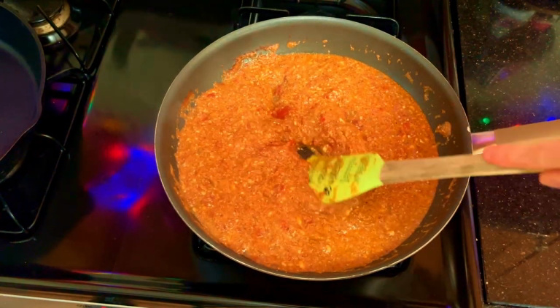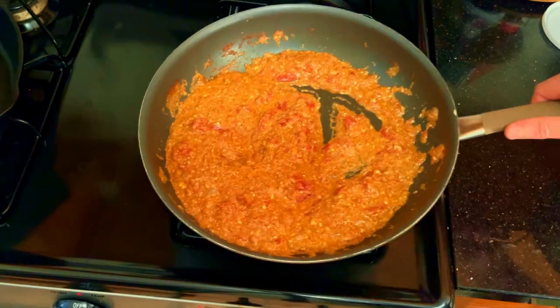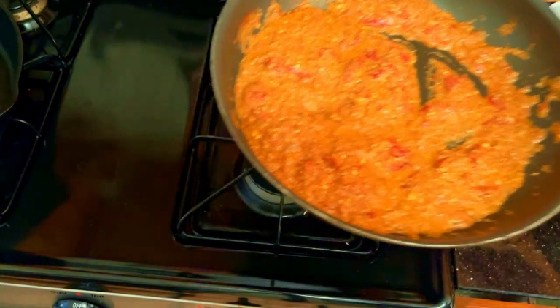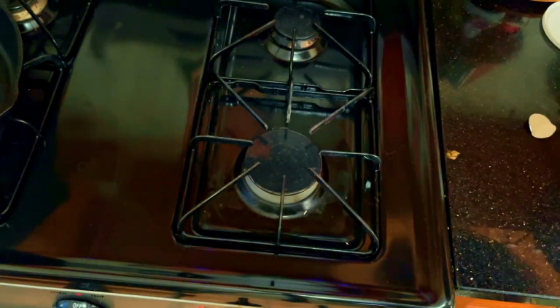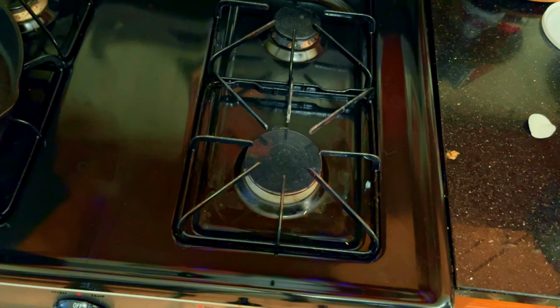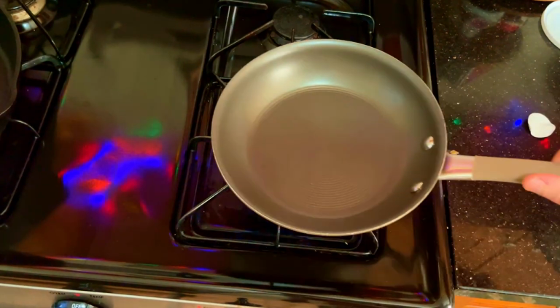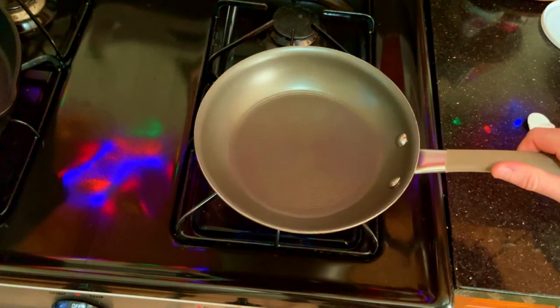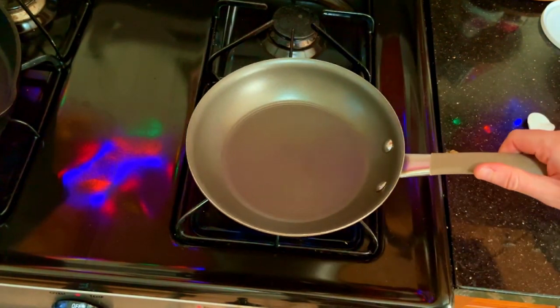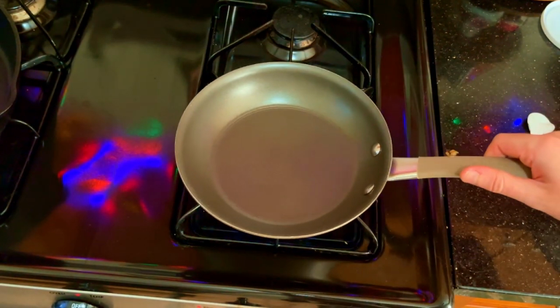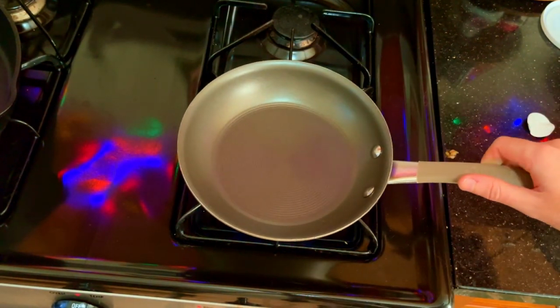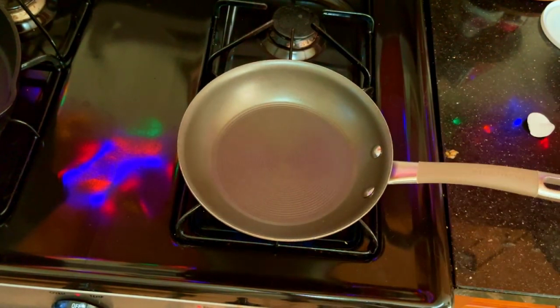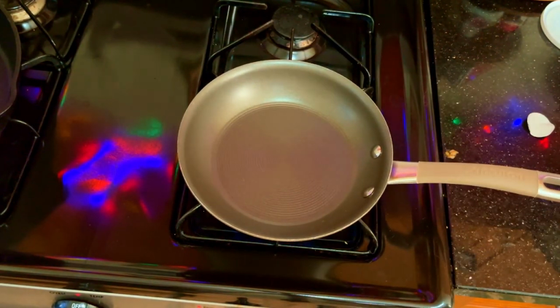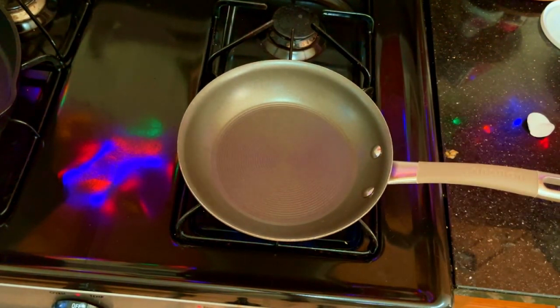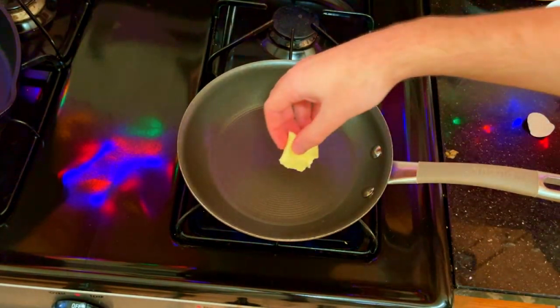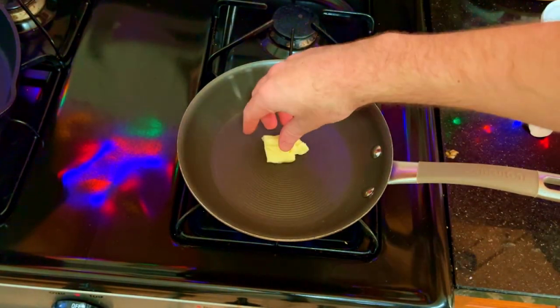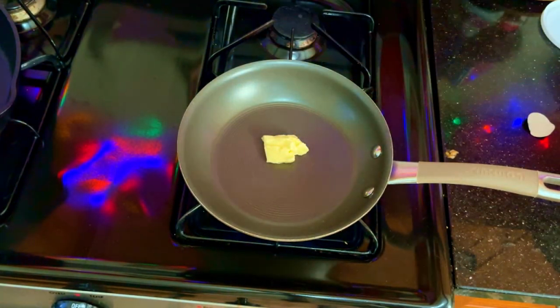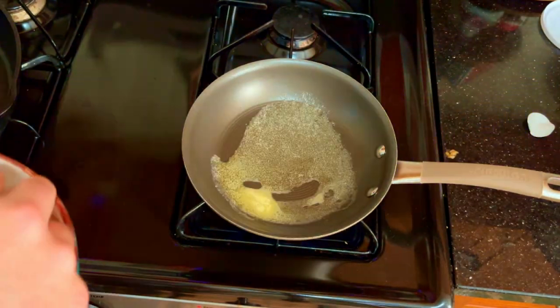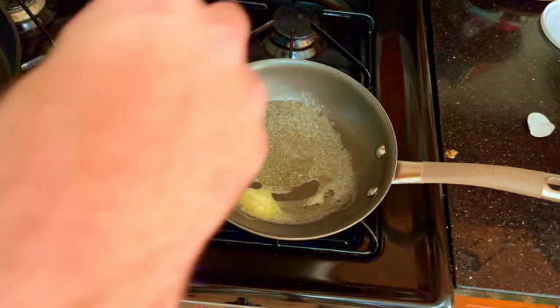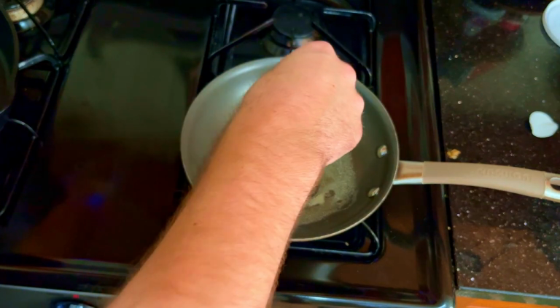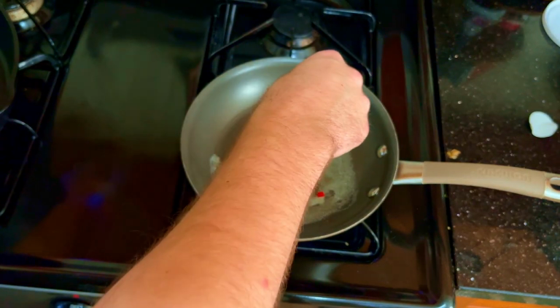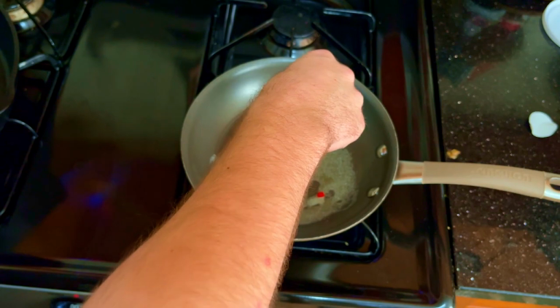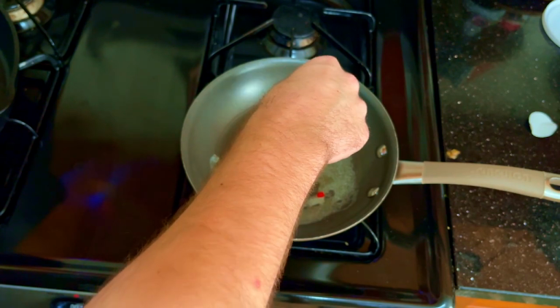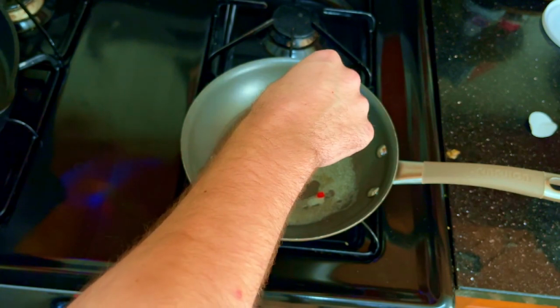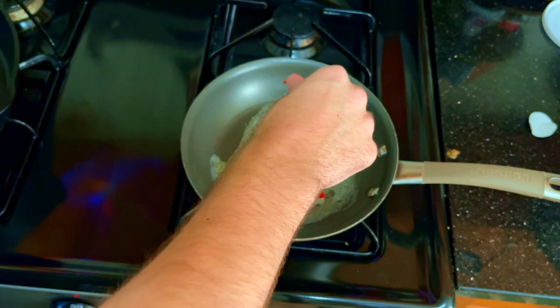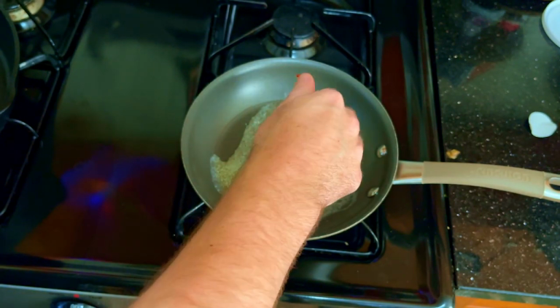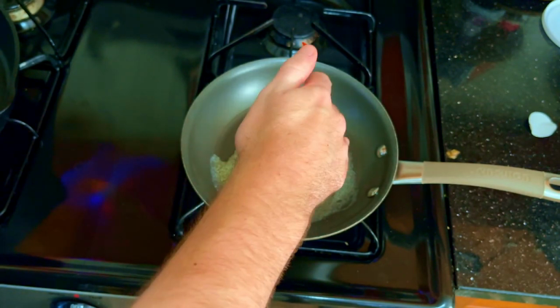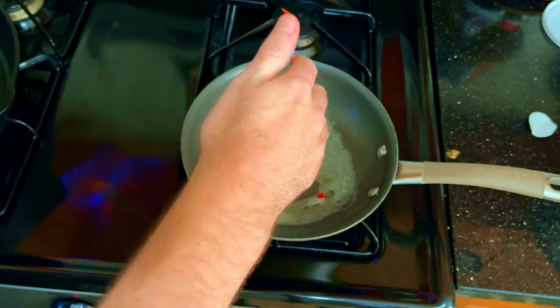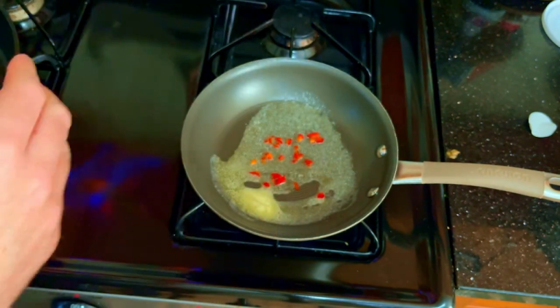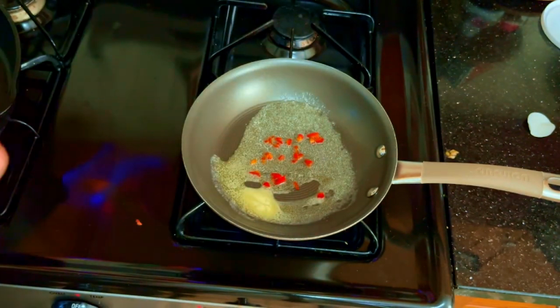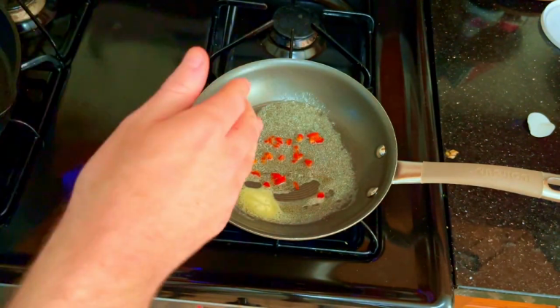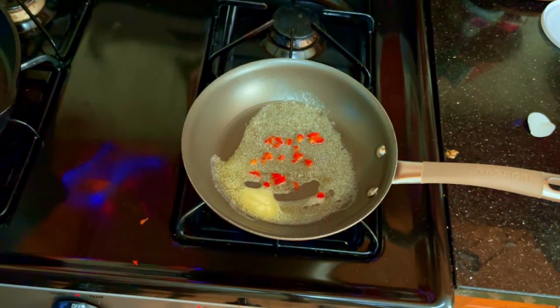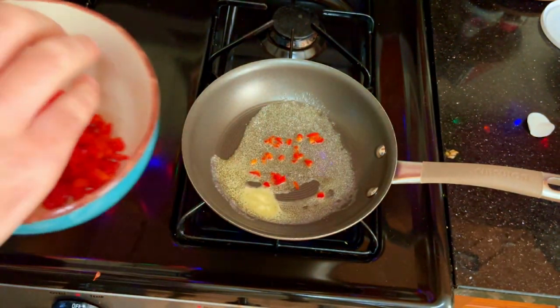You've probably been wondering when the peppers are going to come into play — well, buddy, you're in for quite the treat. We're going to sauté them in butter and use them as toppings for our final product.